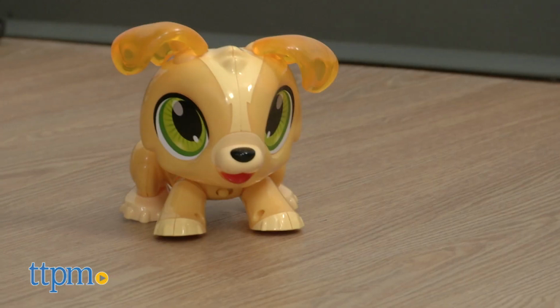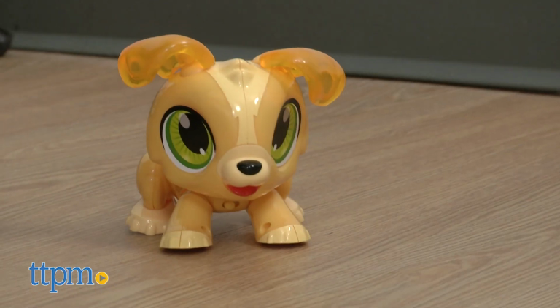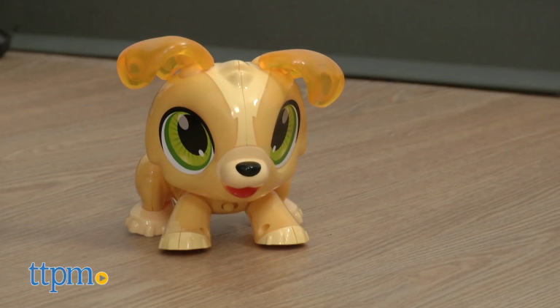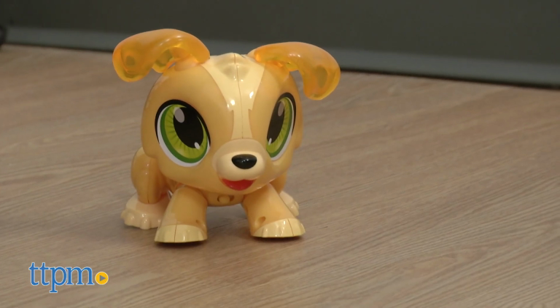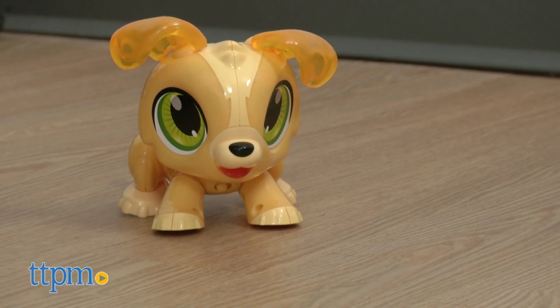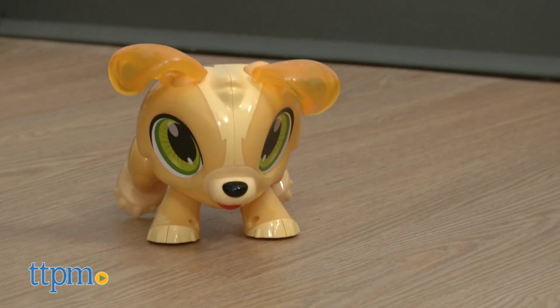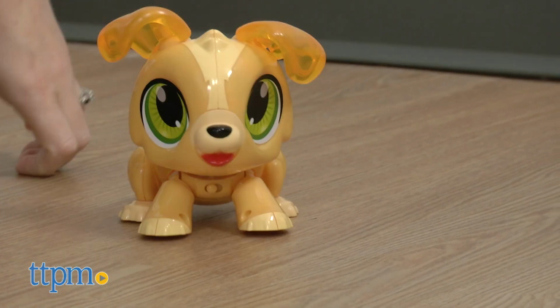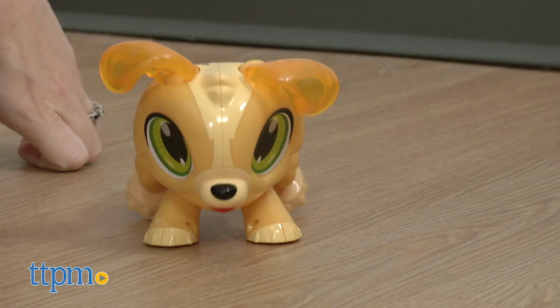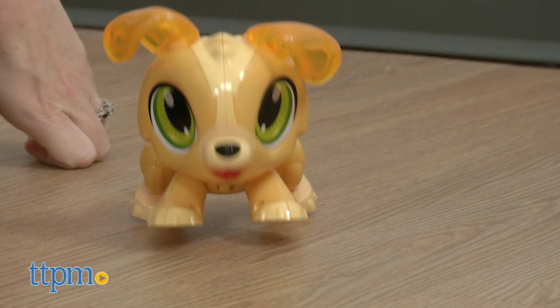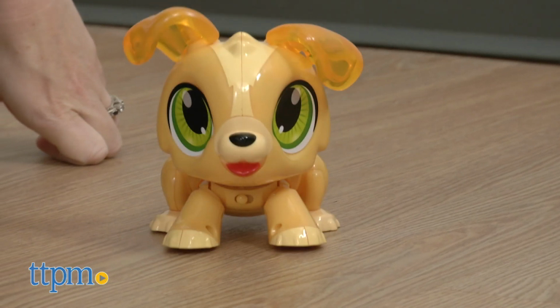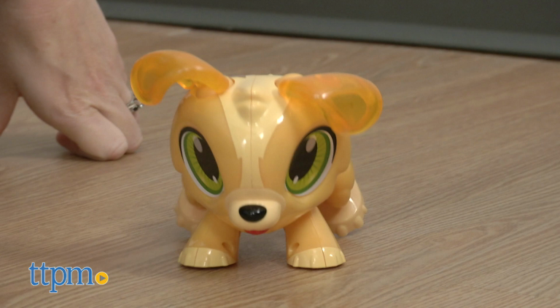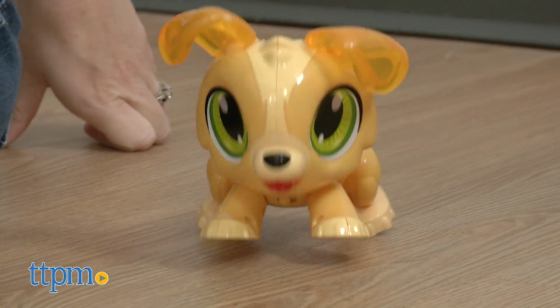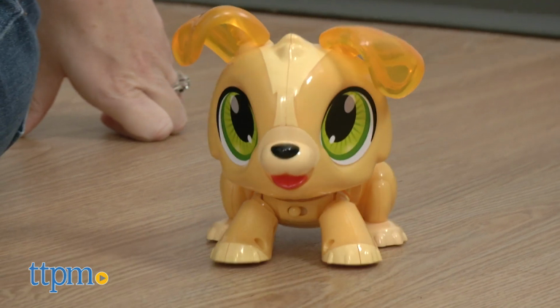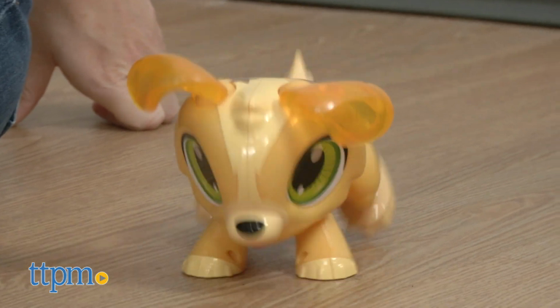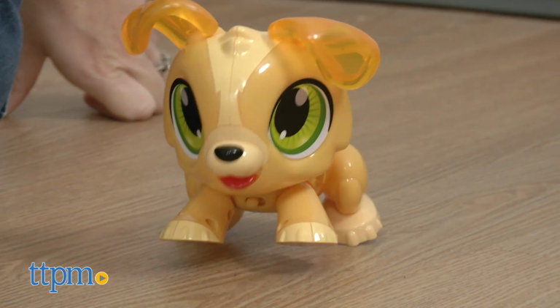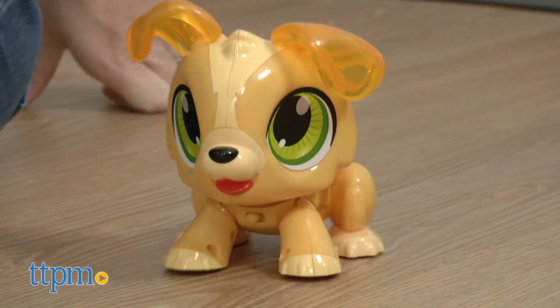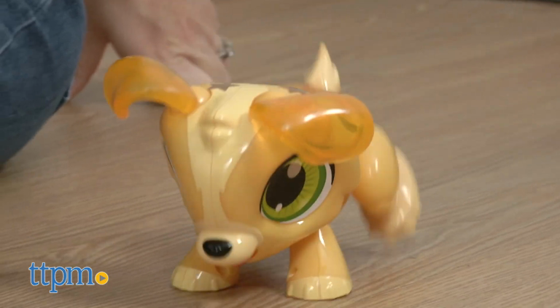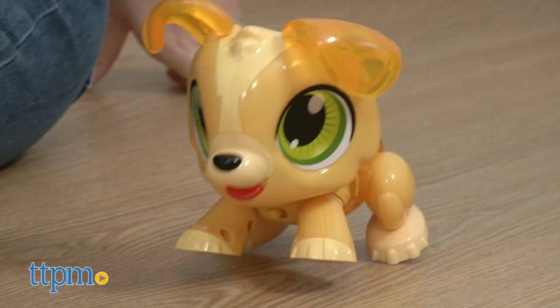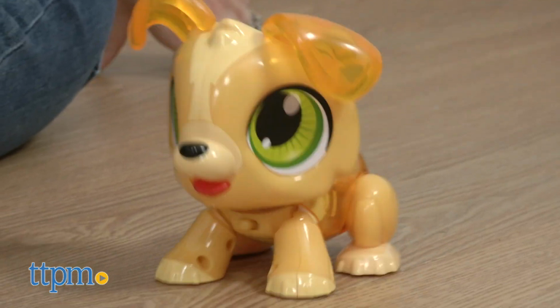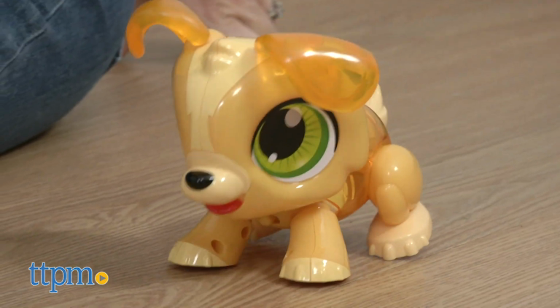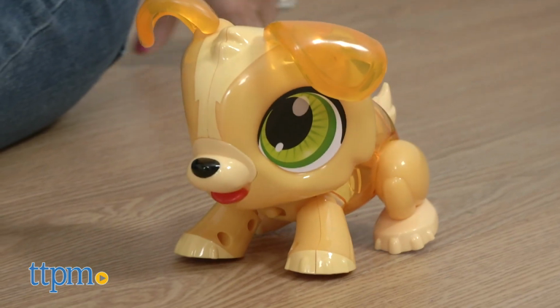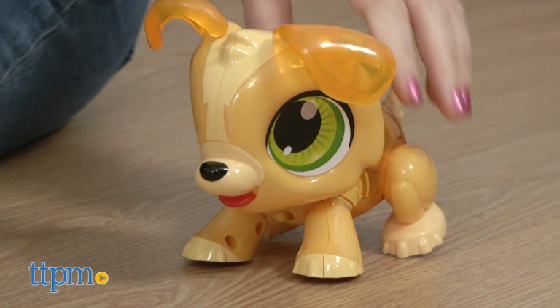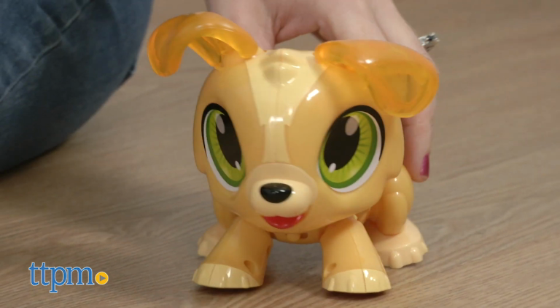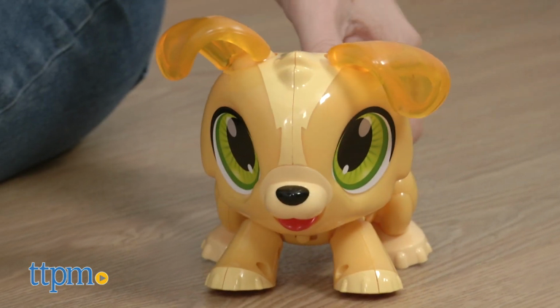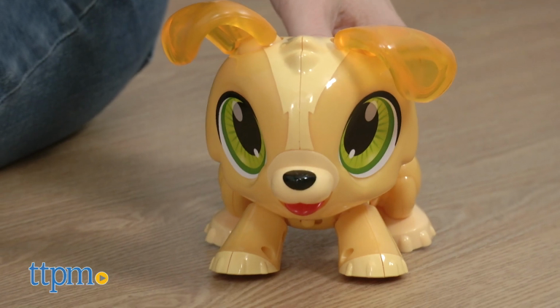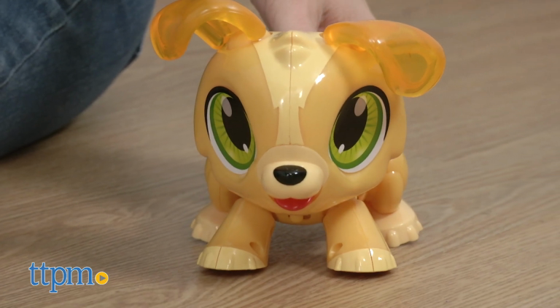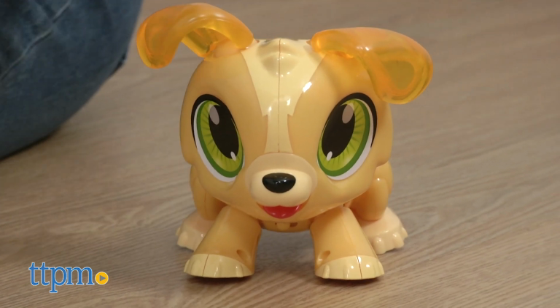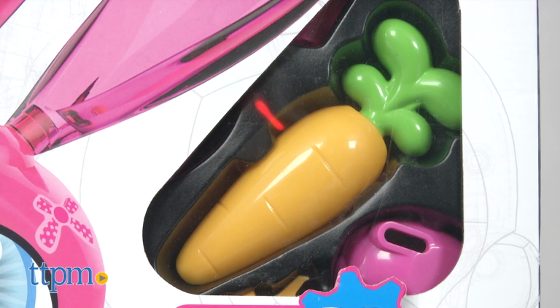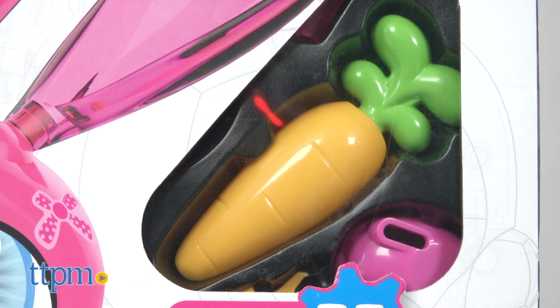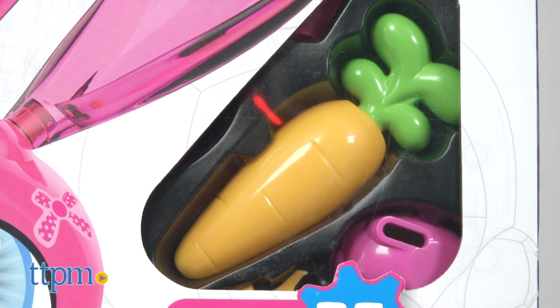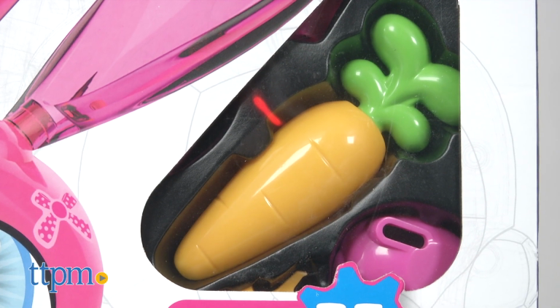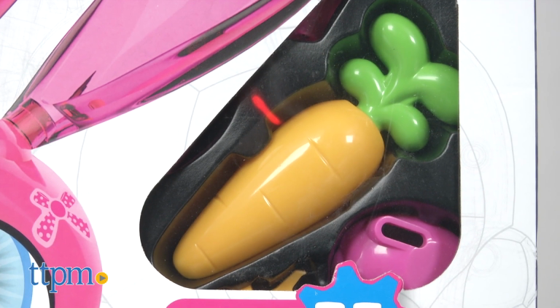Once built, kids can bring their animal to life by either using a magnetic accessory or clapping their hands to train the pet to walk, jump, and play. The puppy and unicorn work by sound, while the bunny comes with a magnetic carrot accessory.